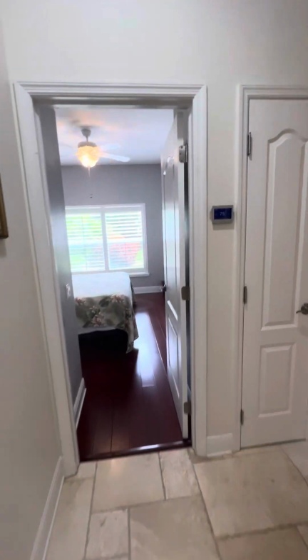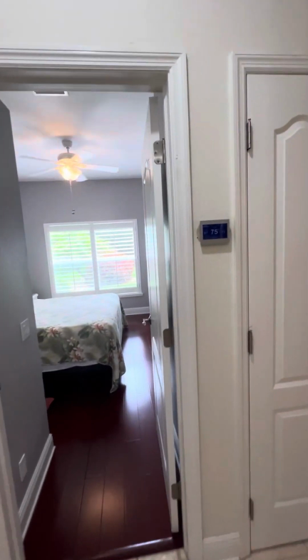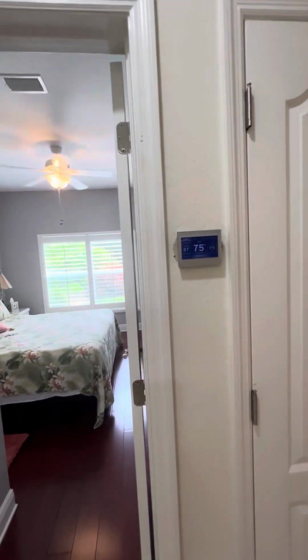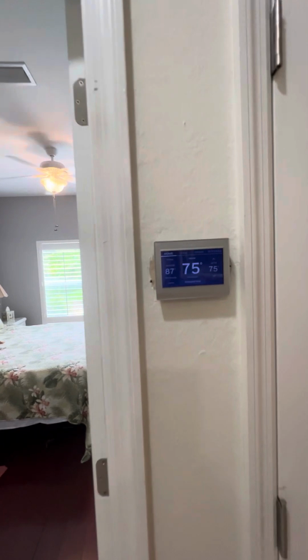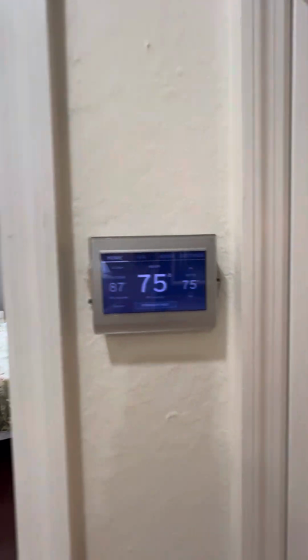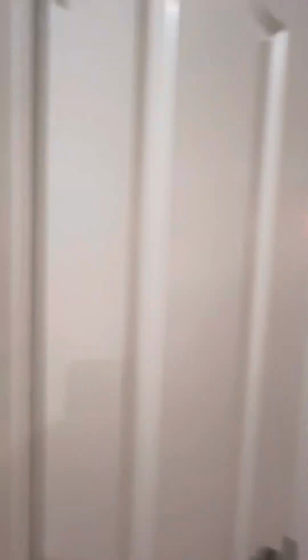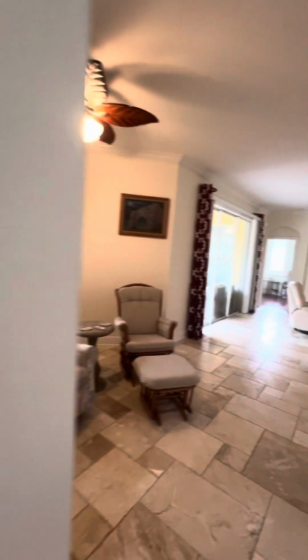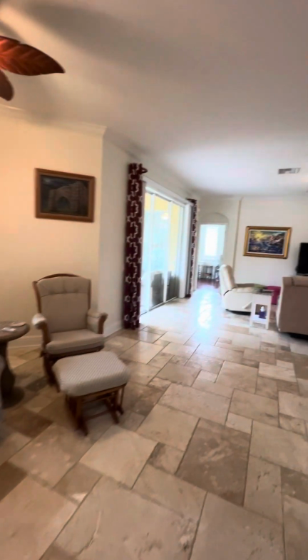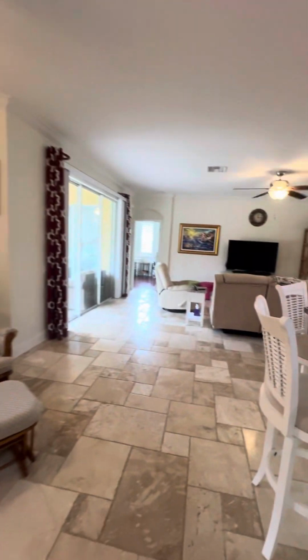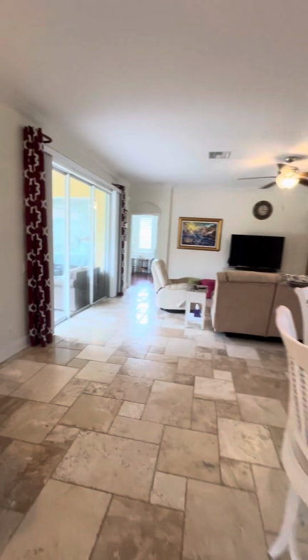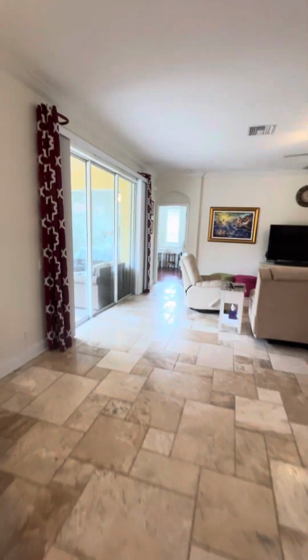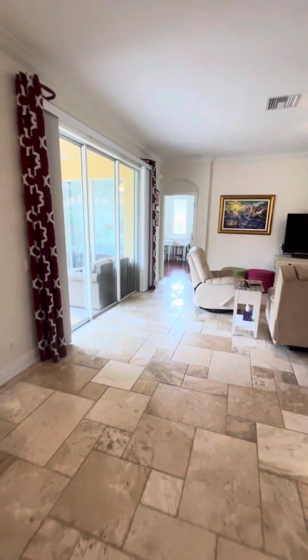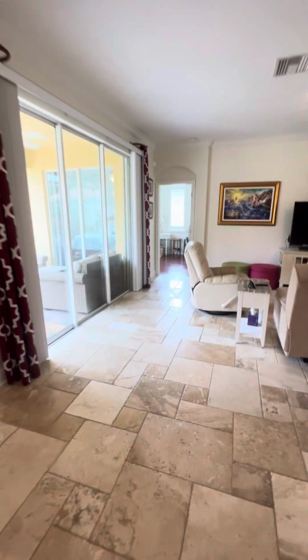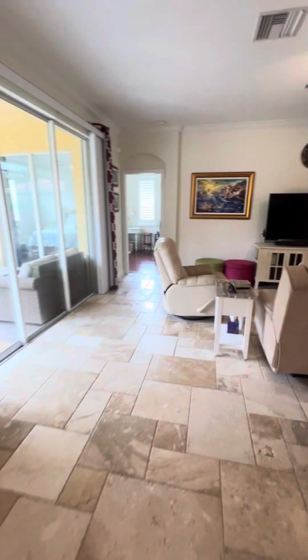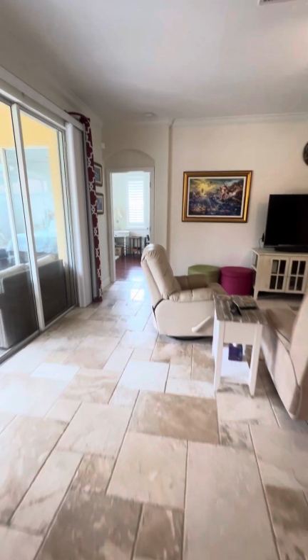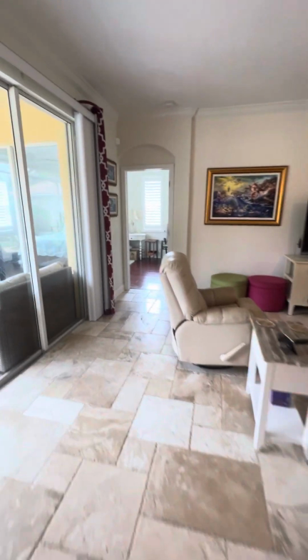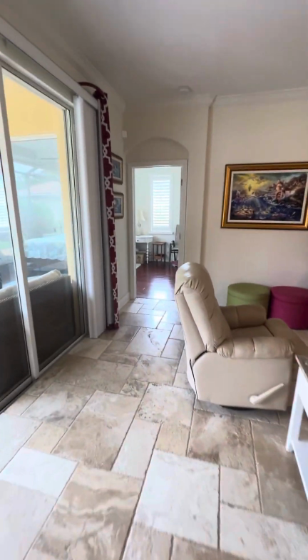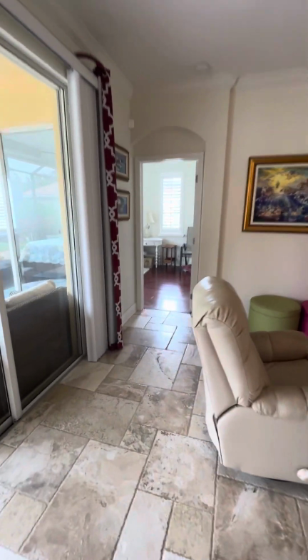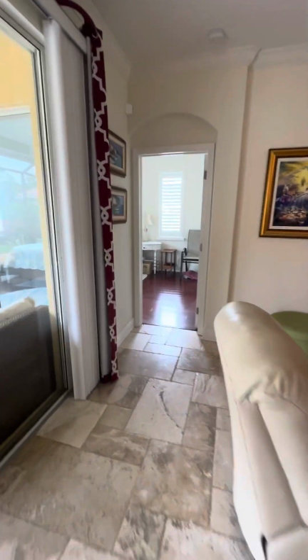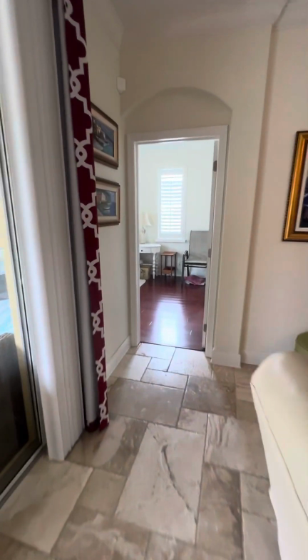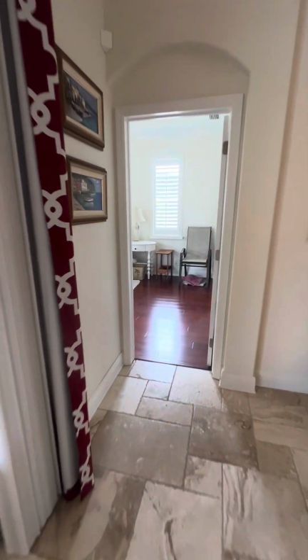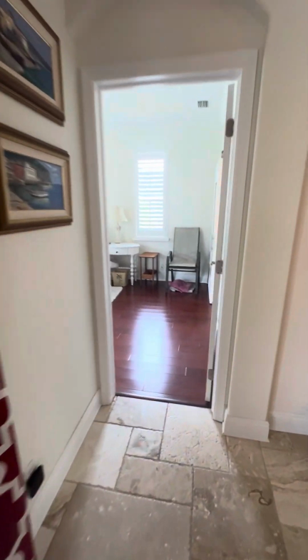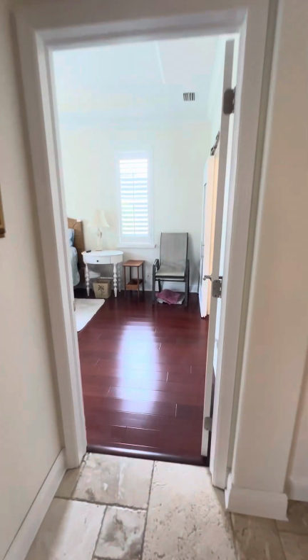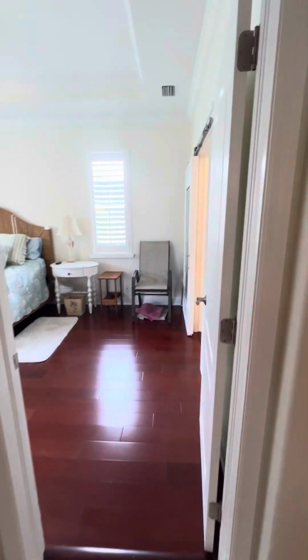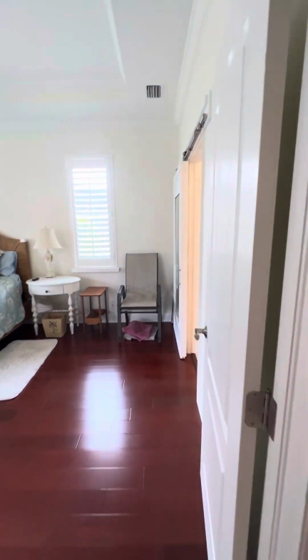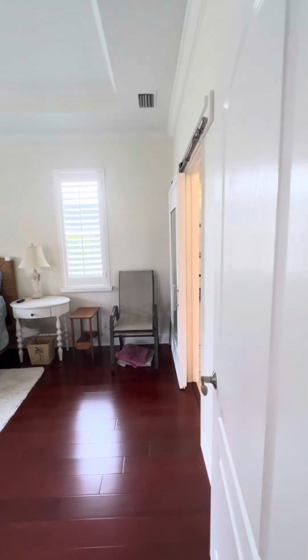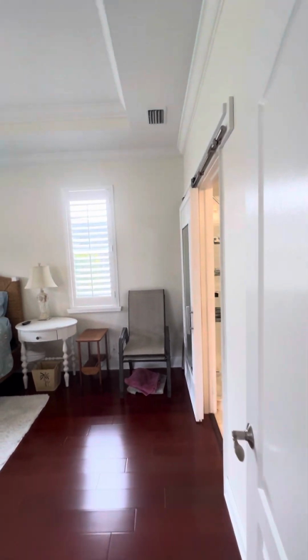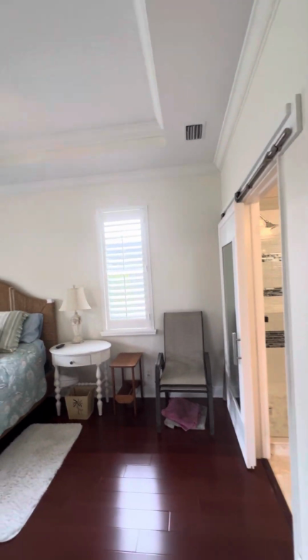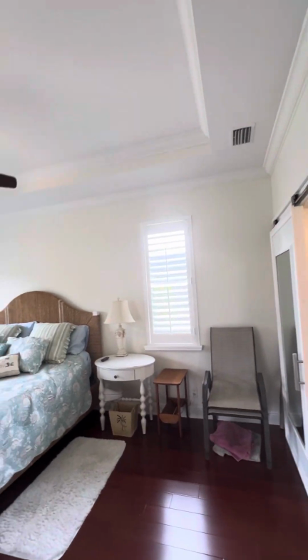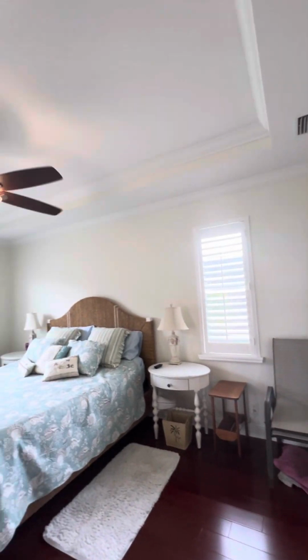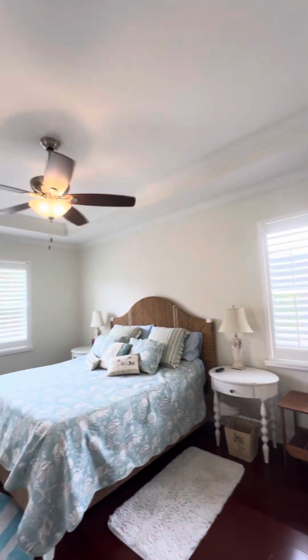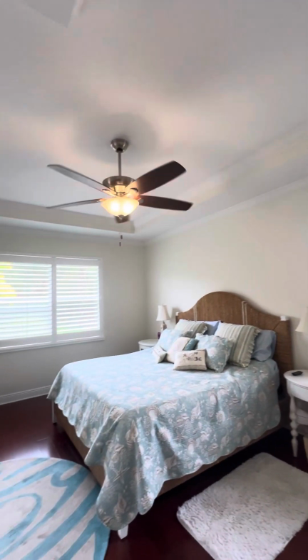Wi-Fi thermostat — so if you're not home, you can control your temperature. And this is the master — nice, light, bright. Has tray ceilings and crown molding as well.